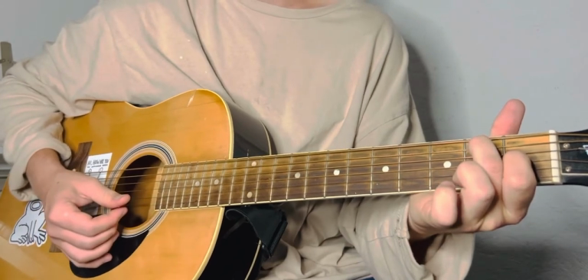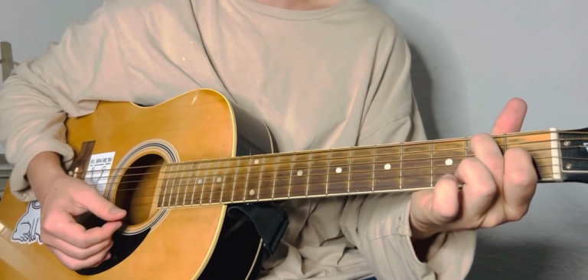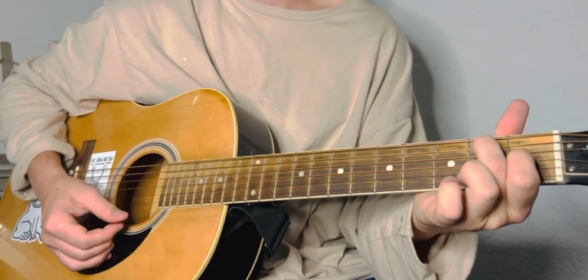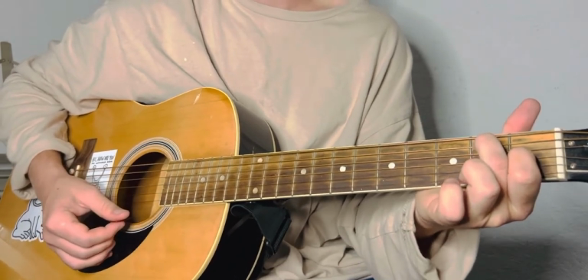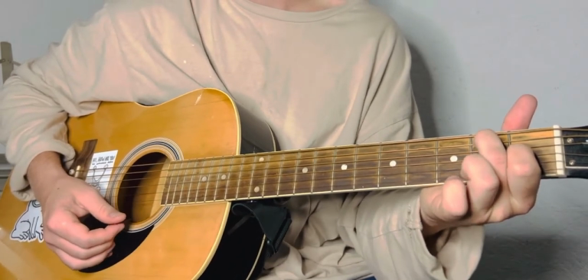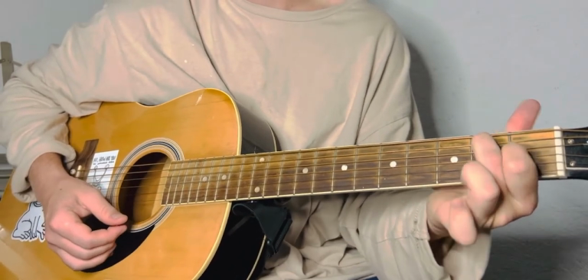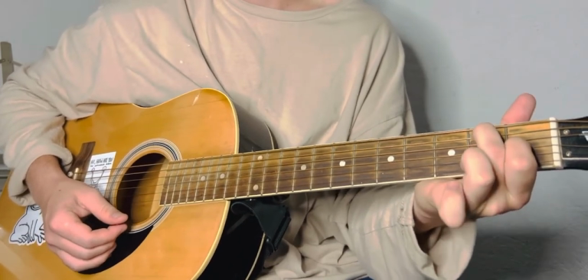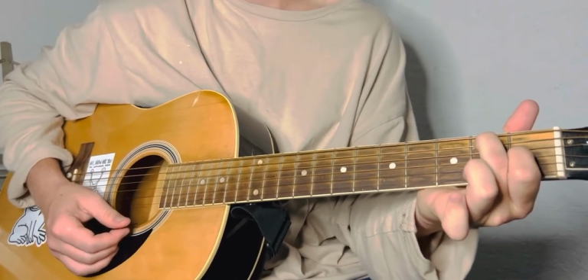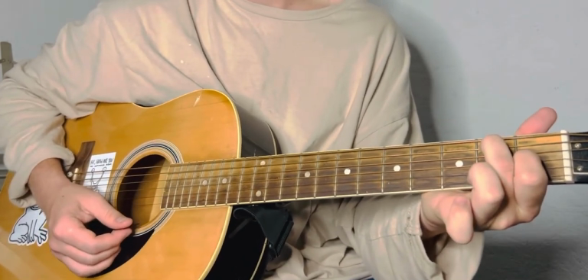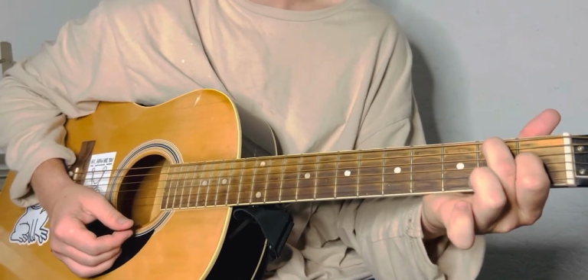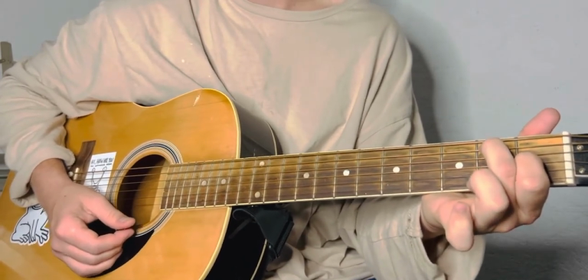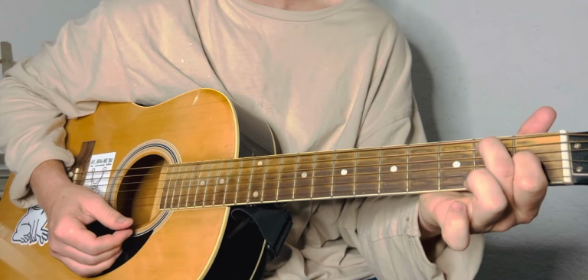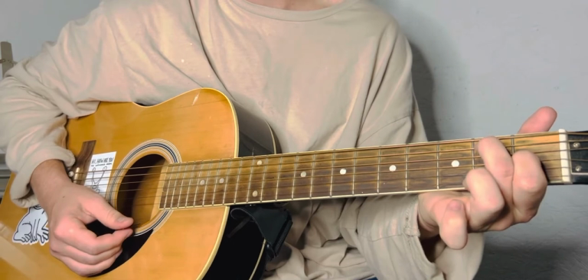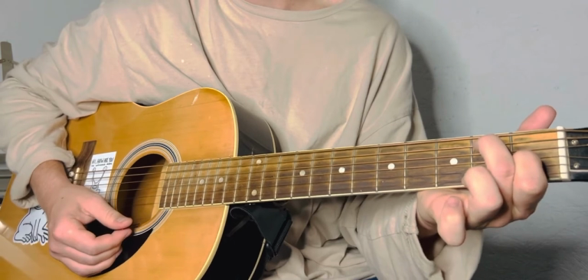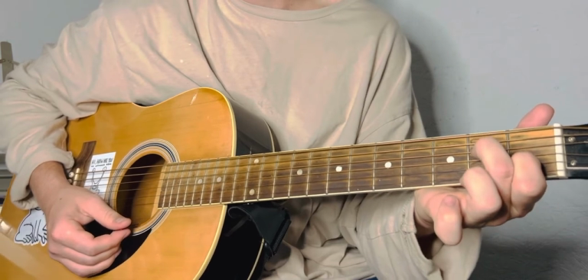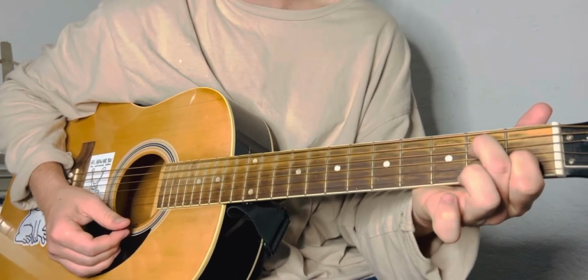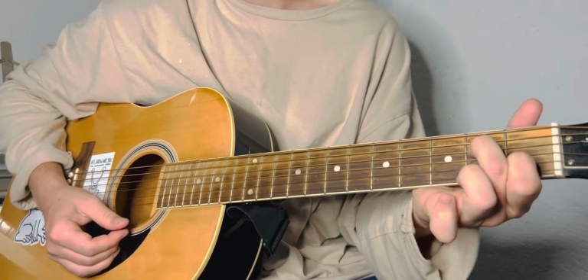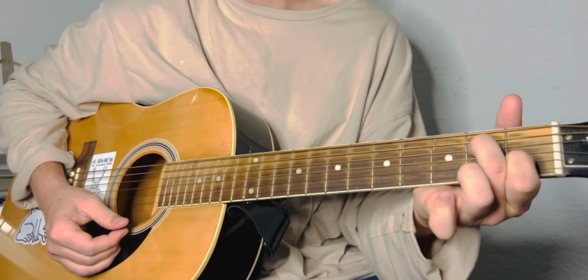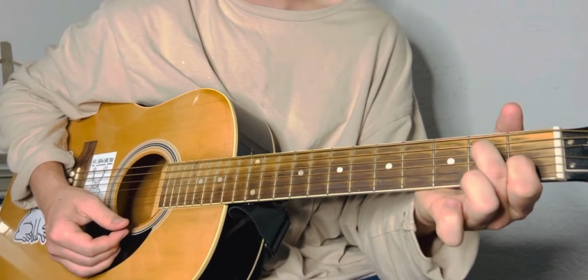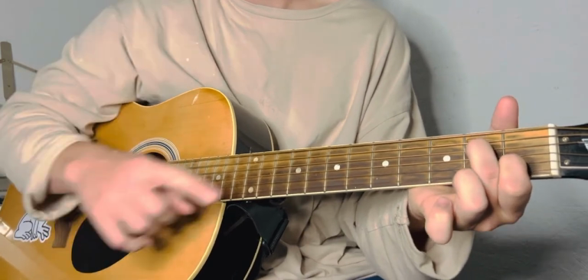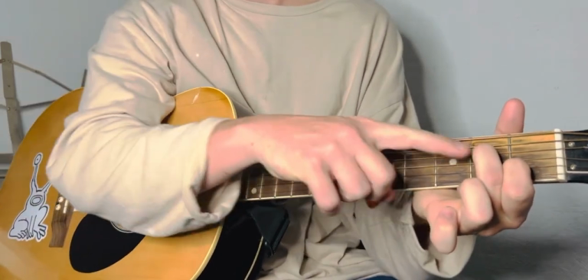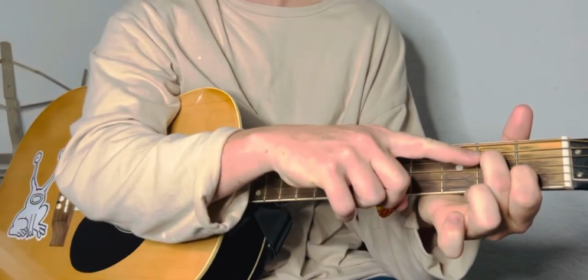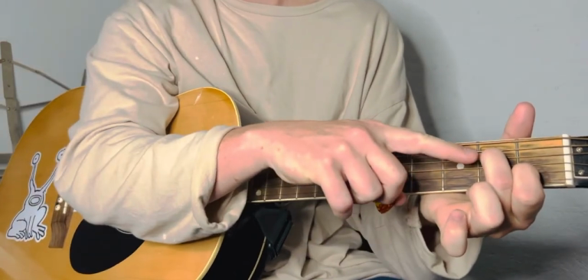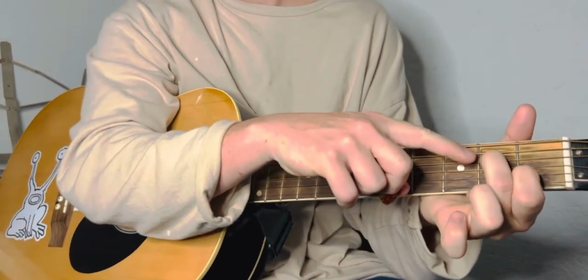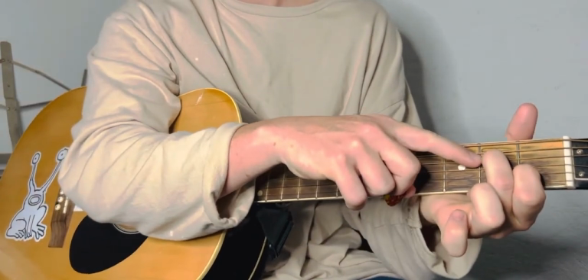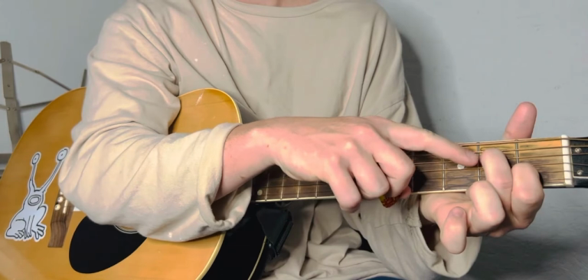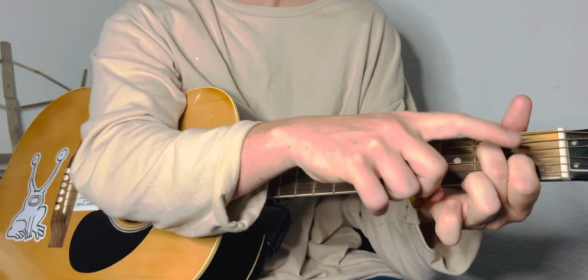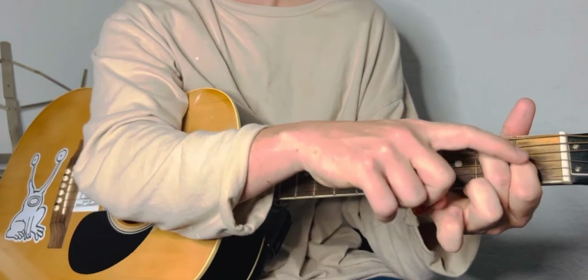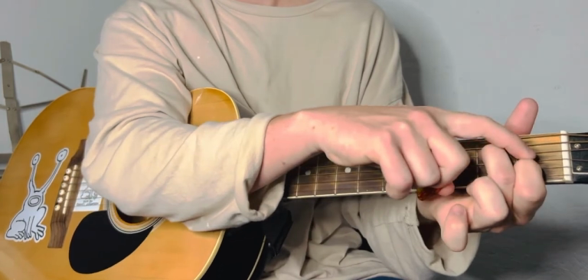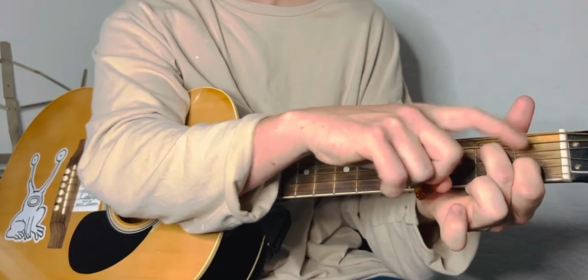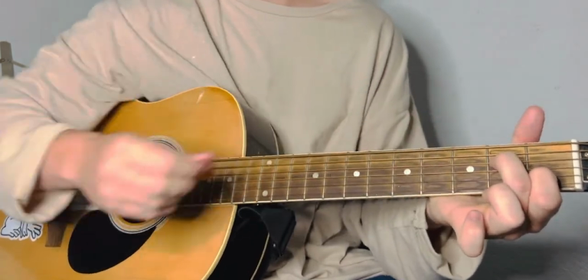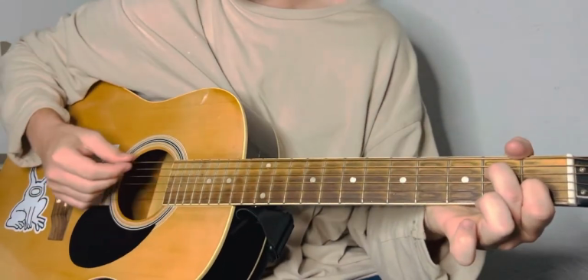Now we're going to go to an A minor 7, which is really easy. You just take both these fingers and move them both down one string. So now the middle finger is on the D string, index finger is on the B string first fret.